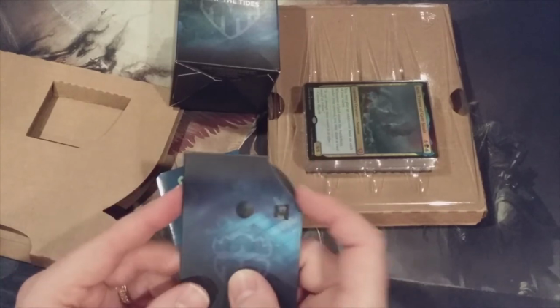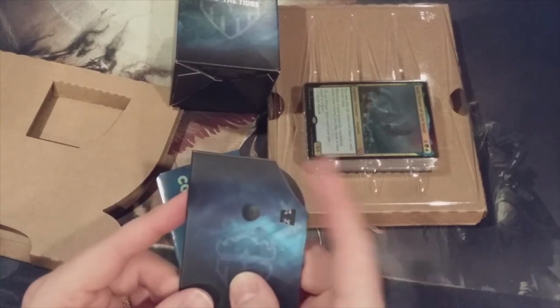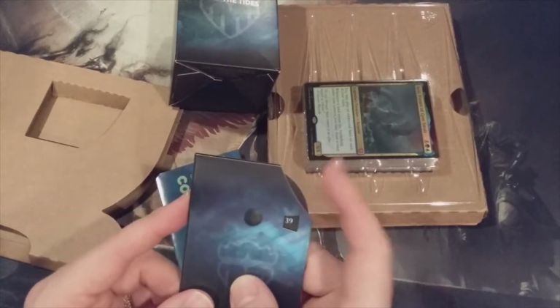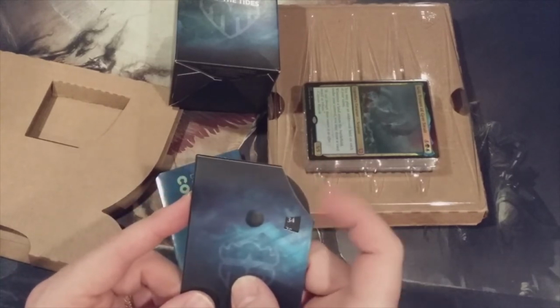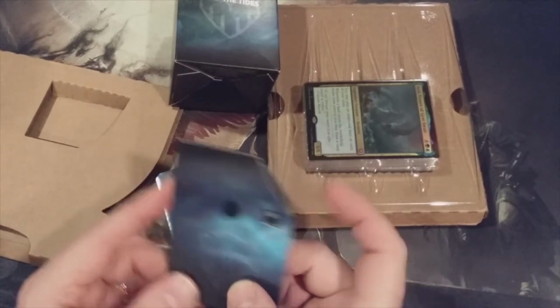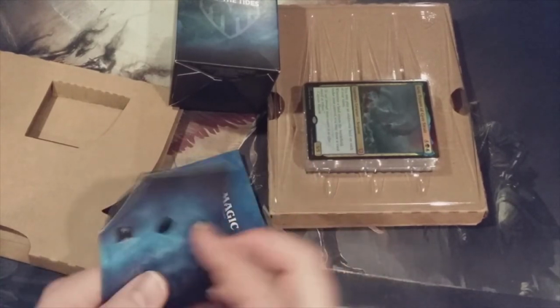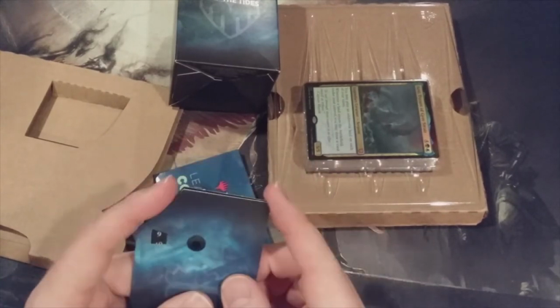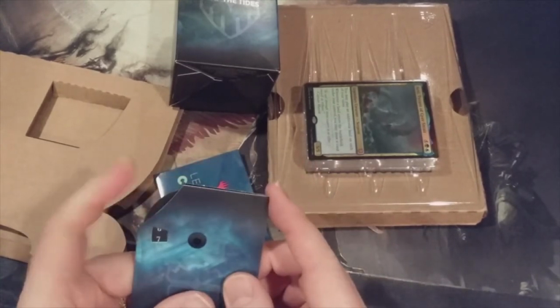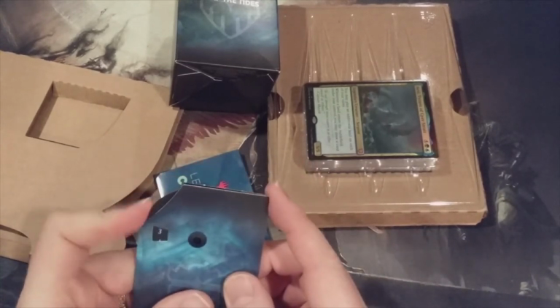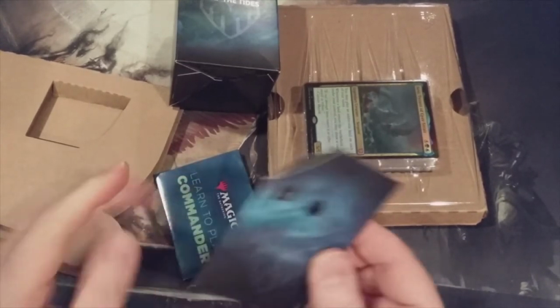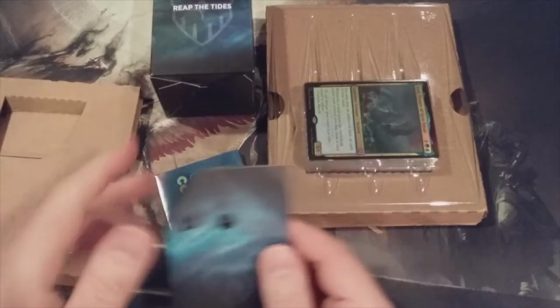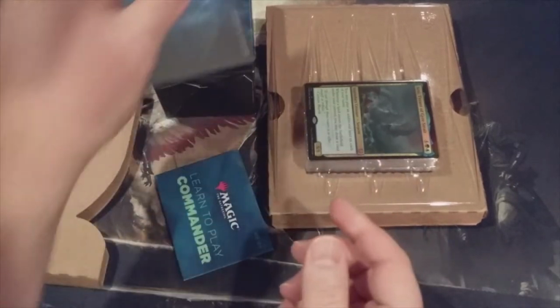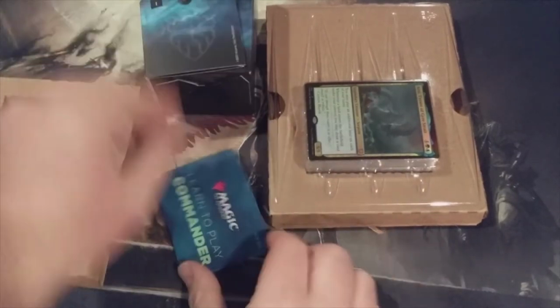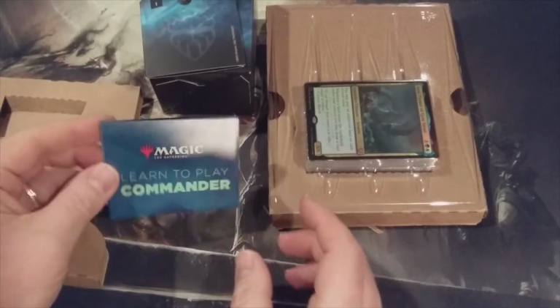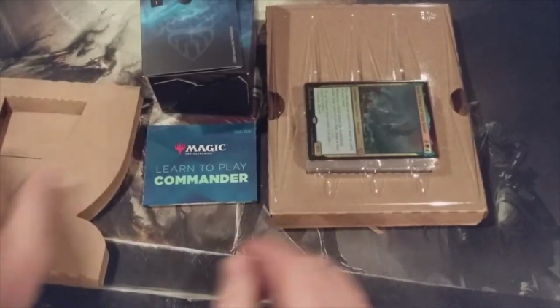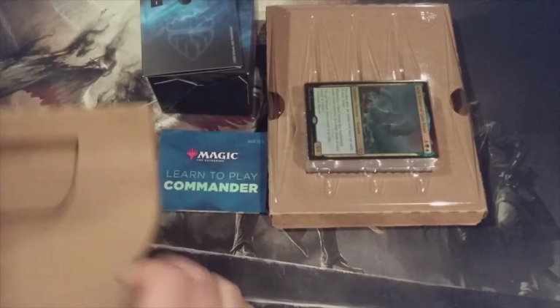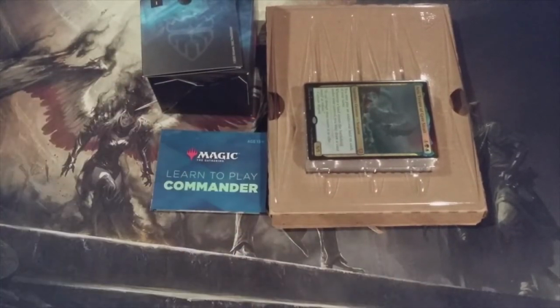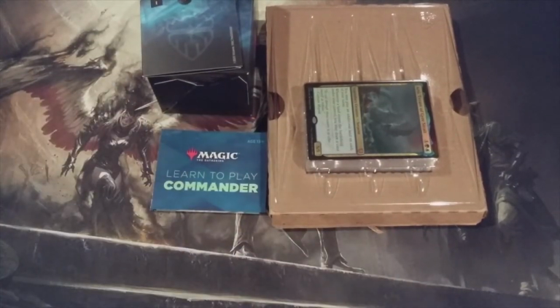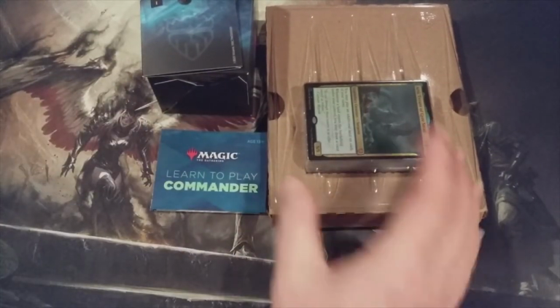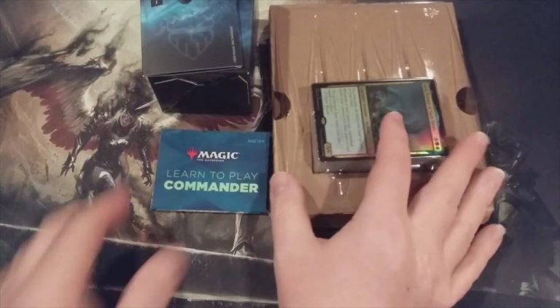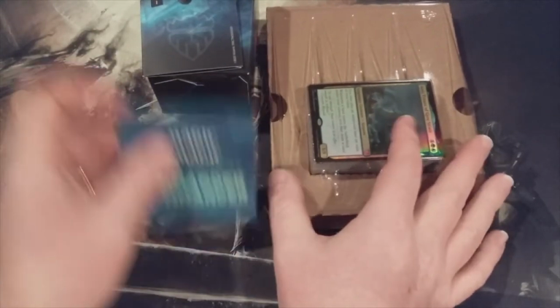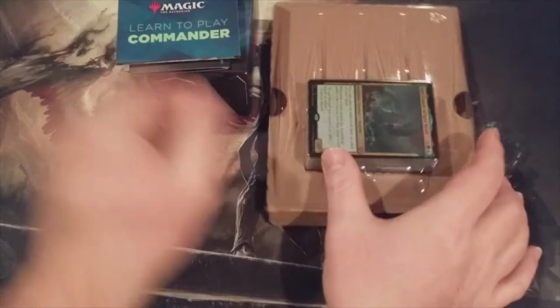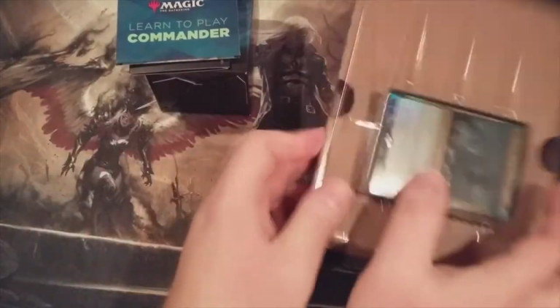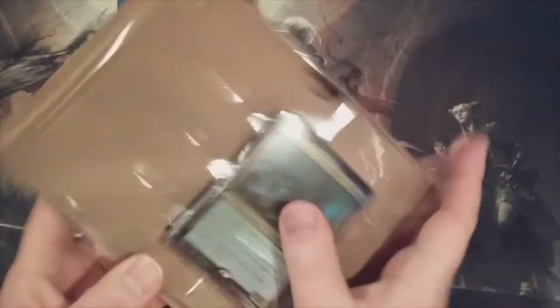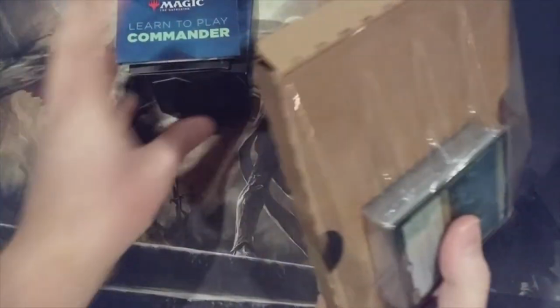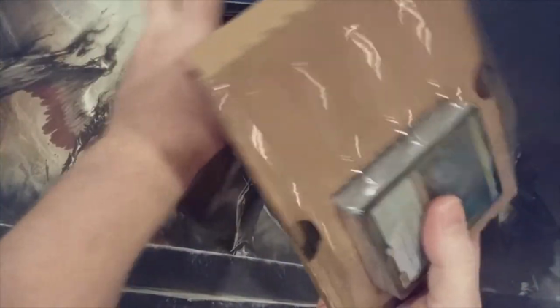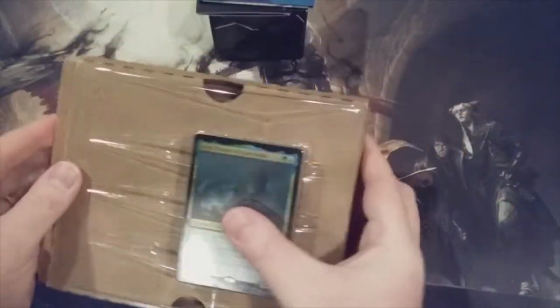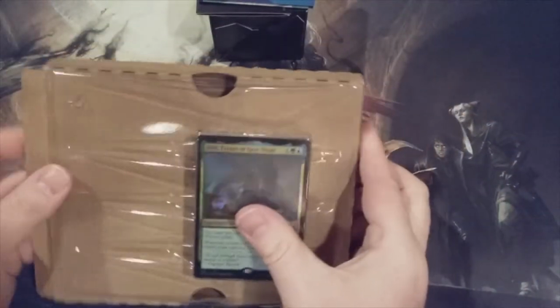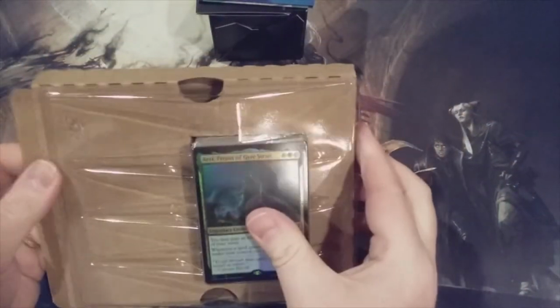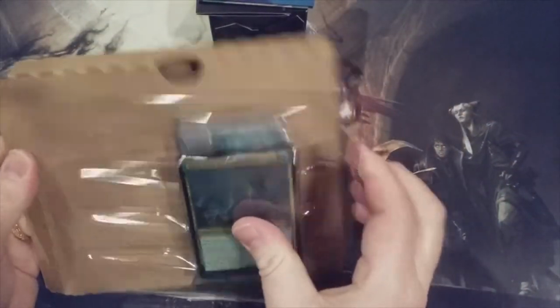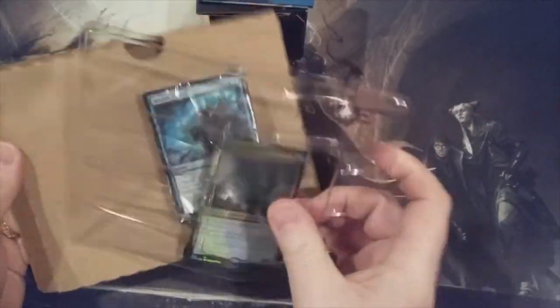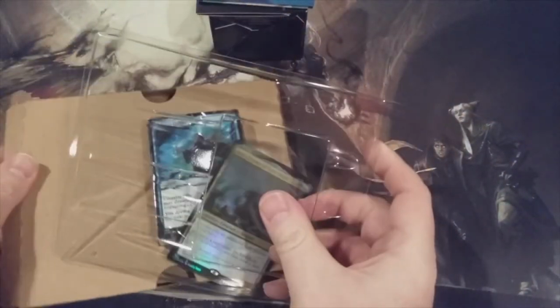These little slide life counters — I like them, they're pretty good. And a Learn to Play Commander guide, which is pretty cool. Now let's get to the real reason why we're here.